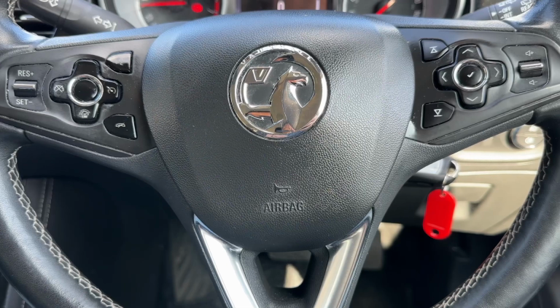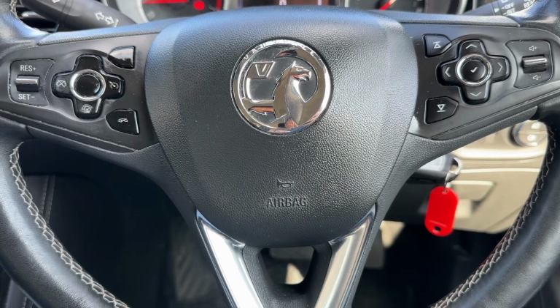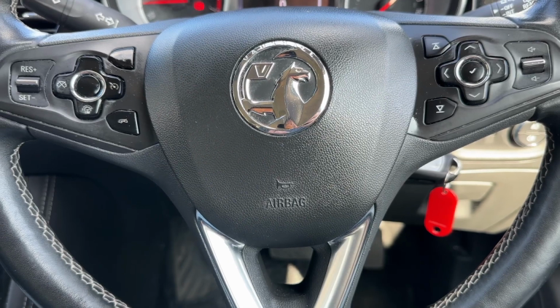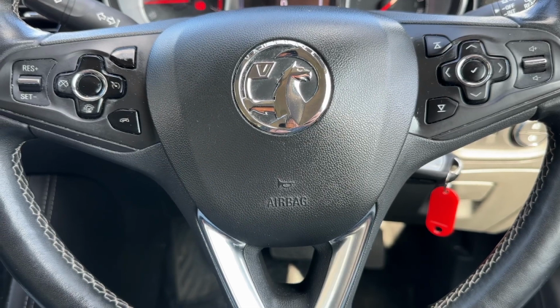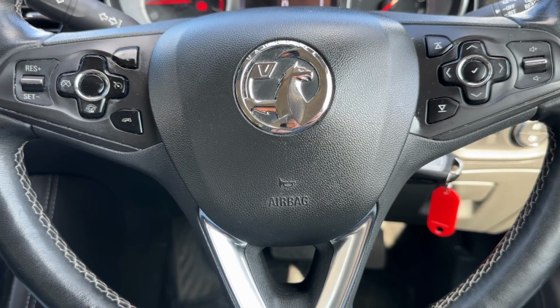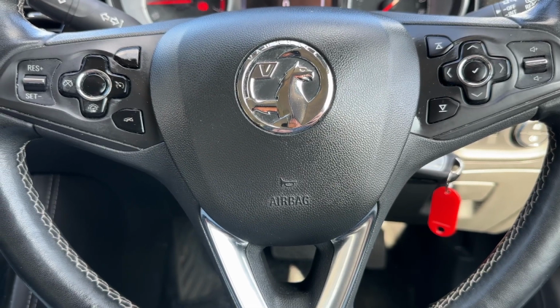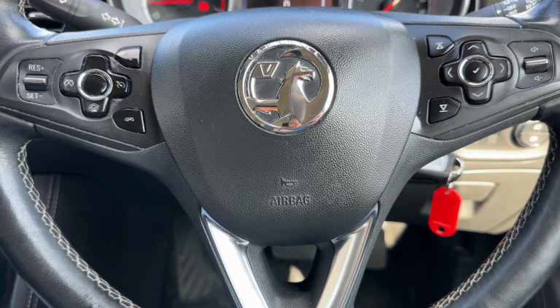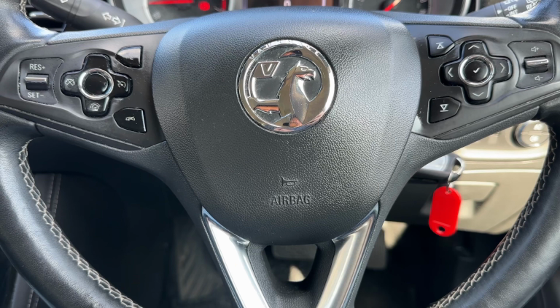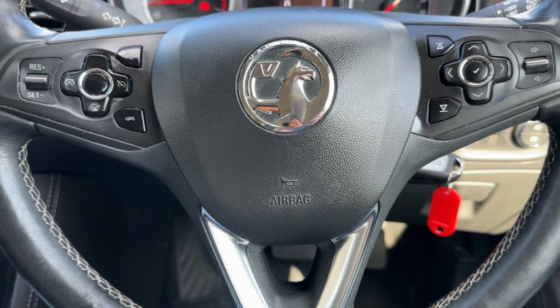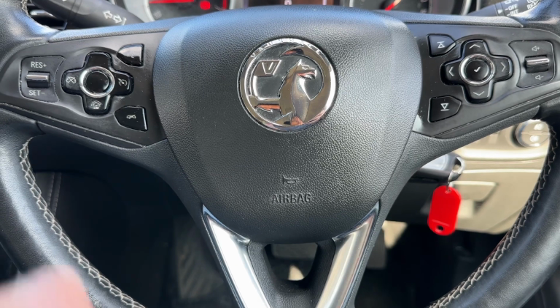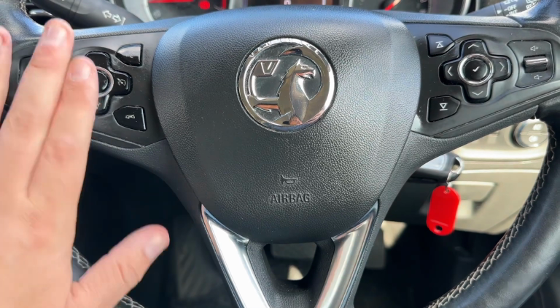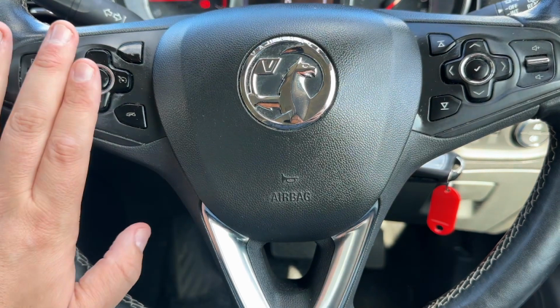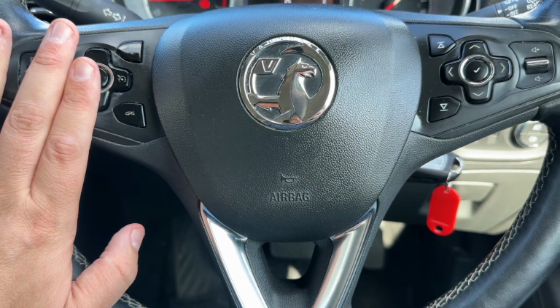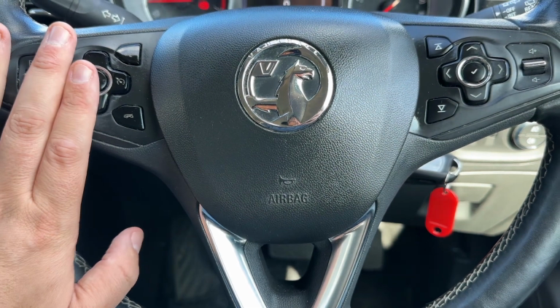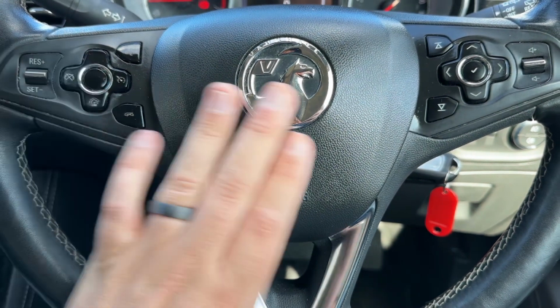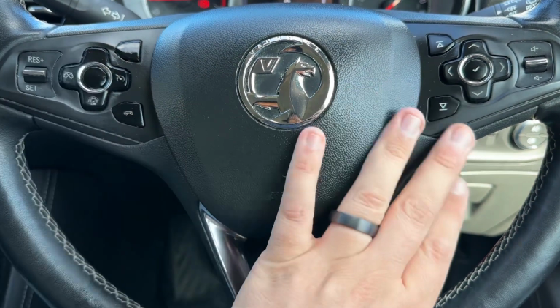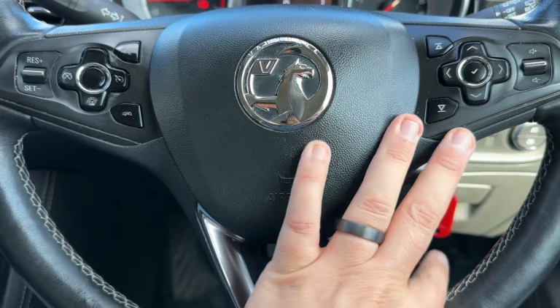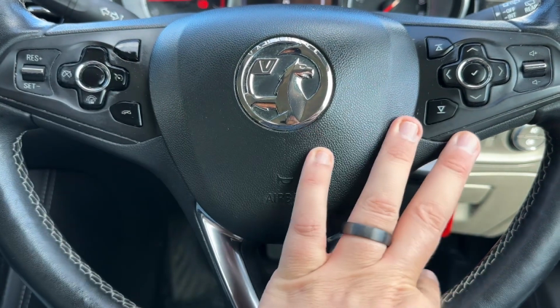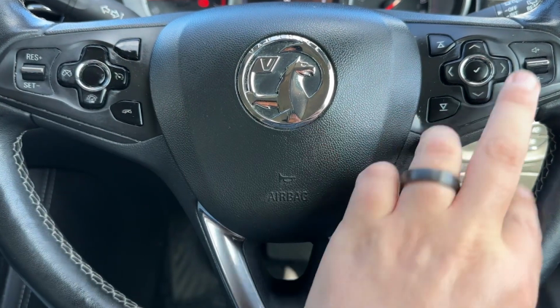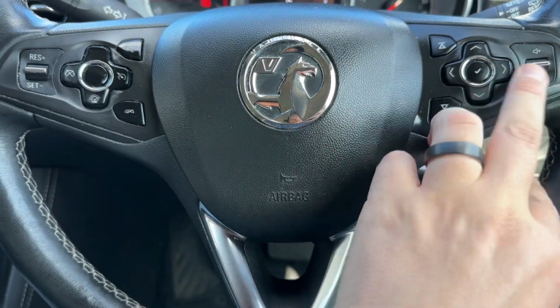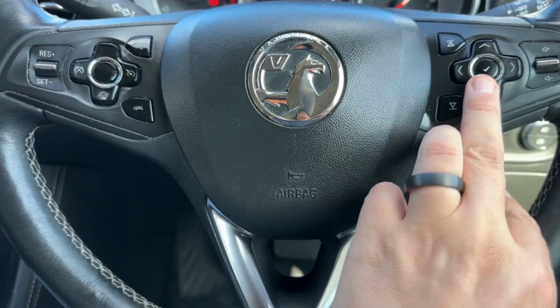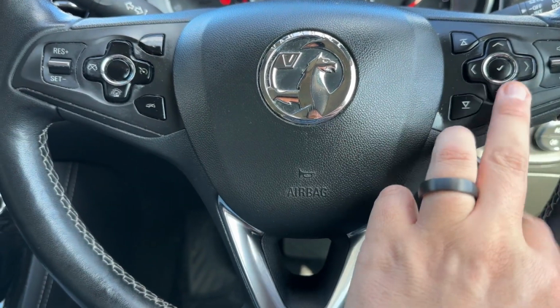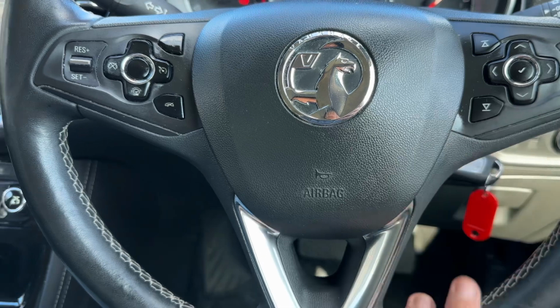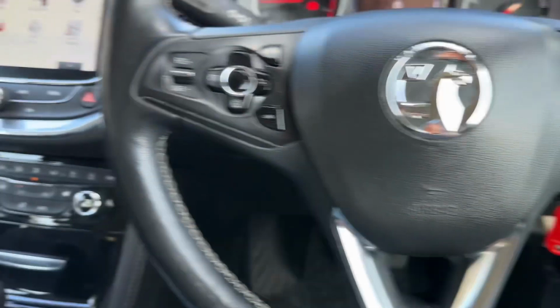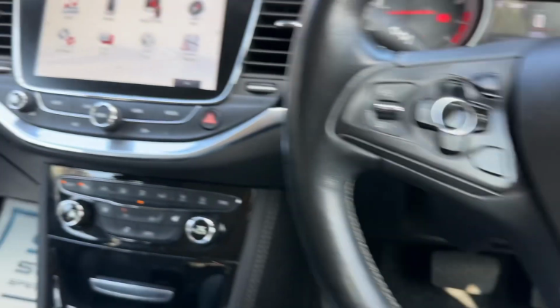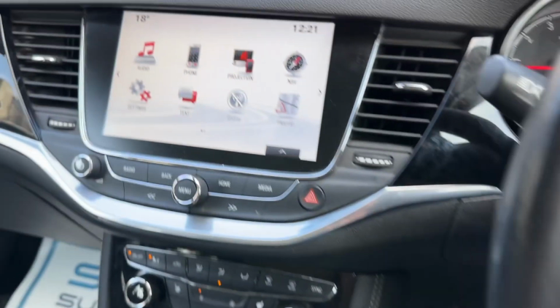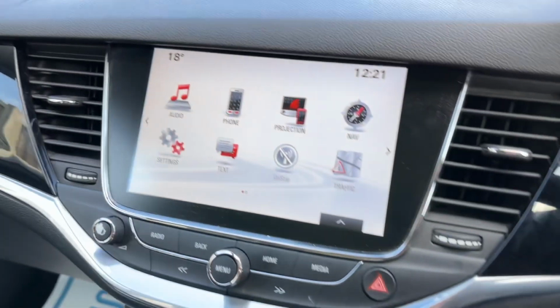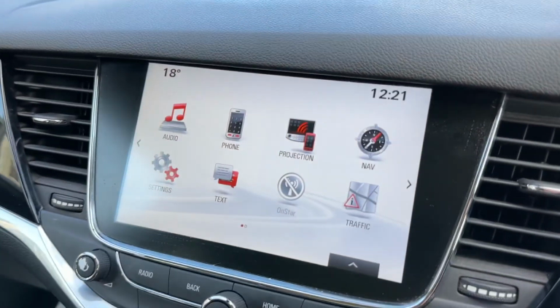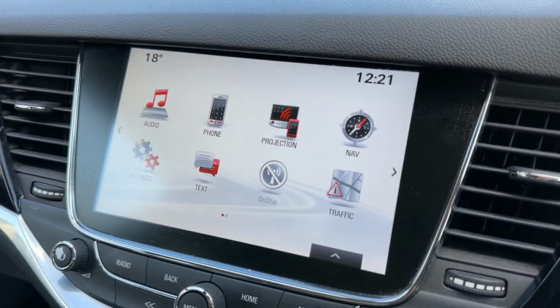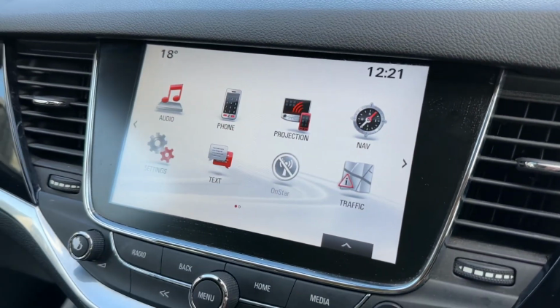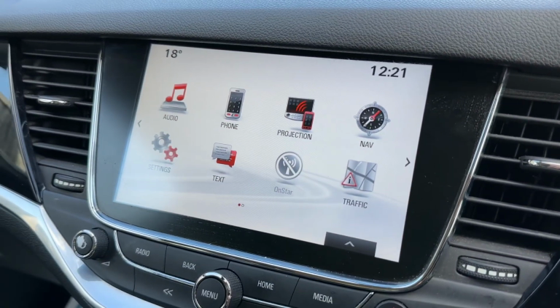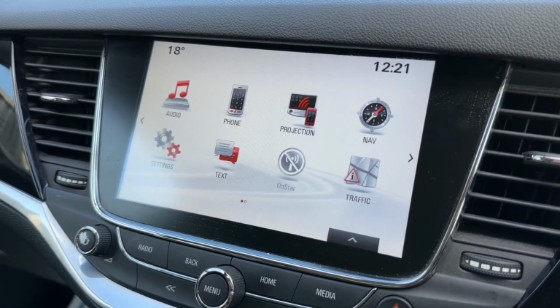If we look at the steering wheel, we have cruise control and speed limiter on the left hand side, and over on the right hand side we have our stereo controls for the car. The main stereo itself is over in the centre just here.